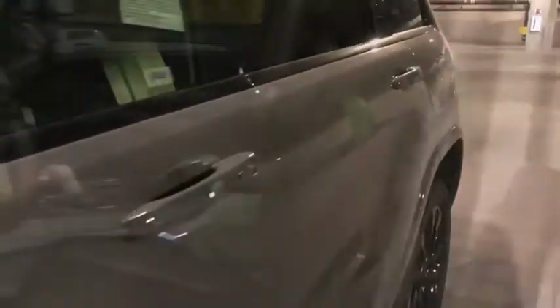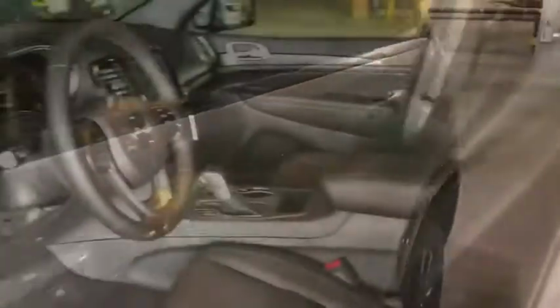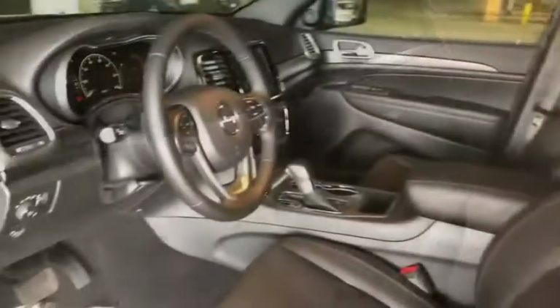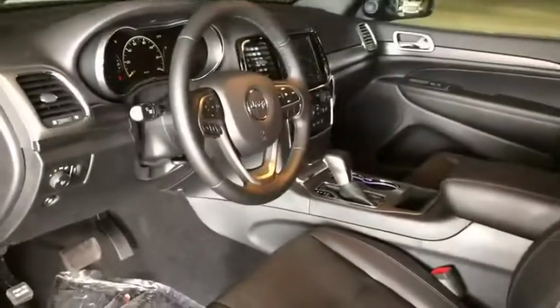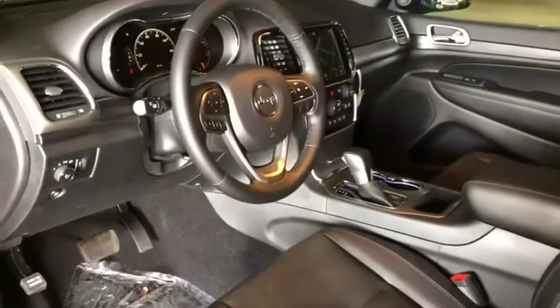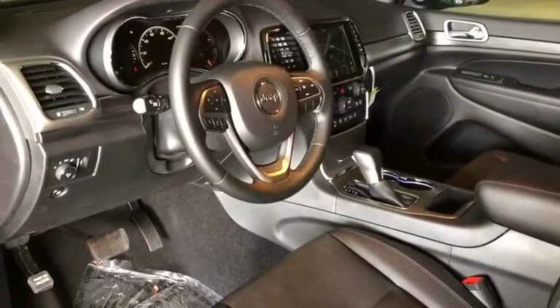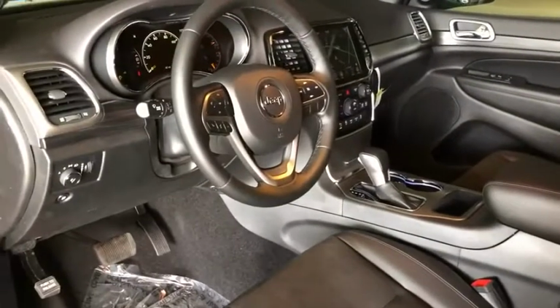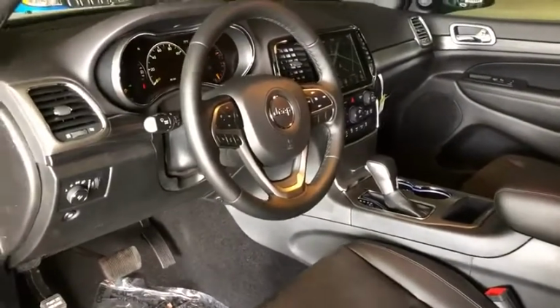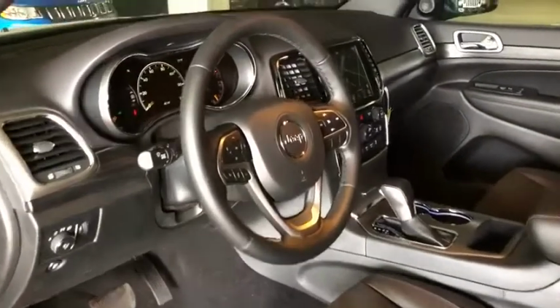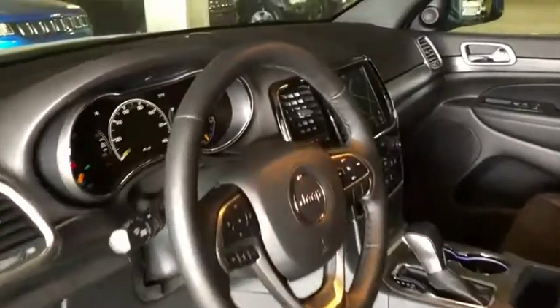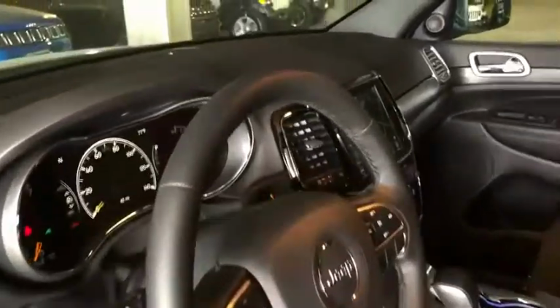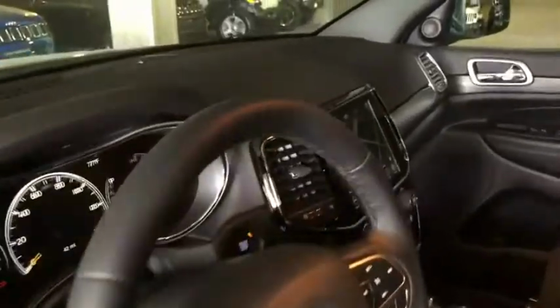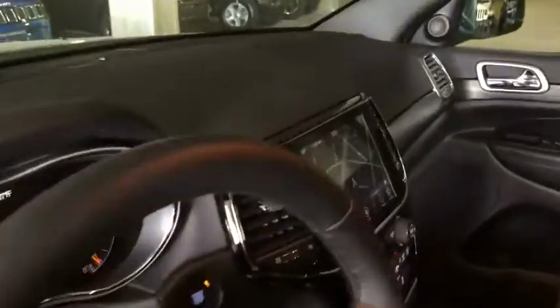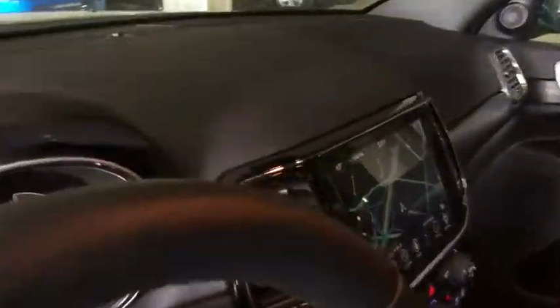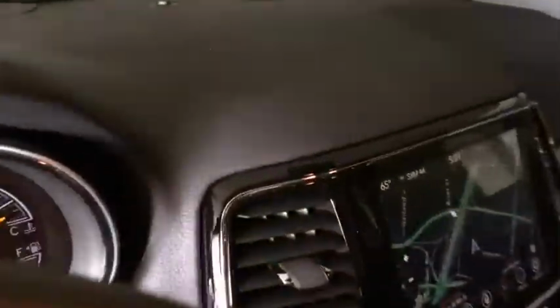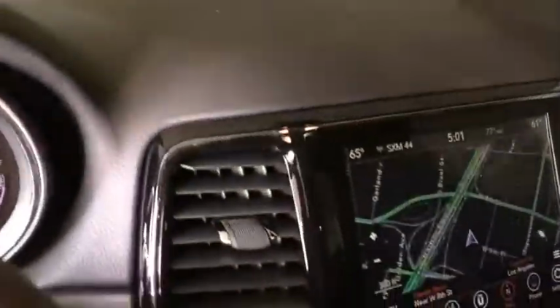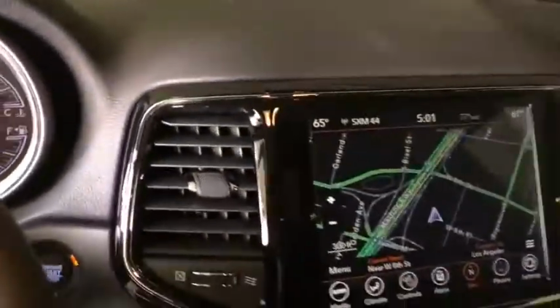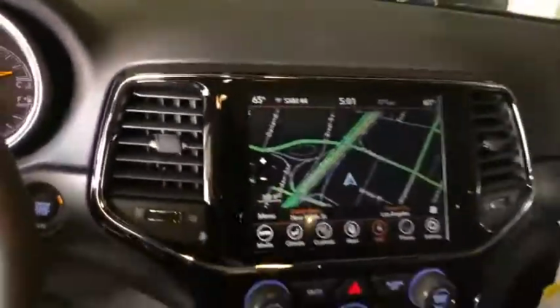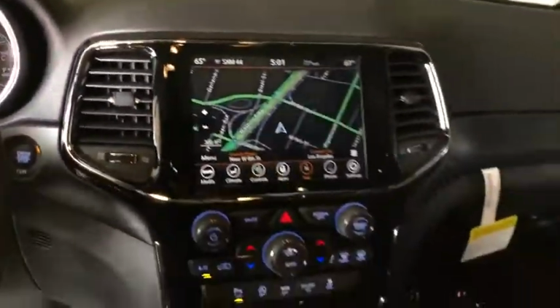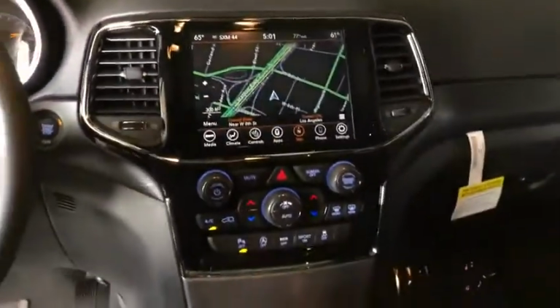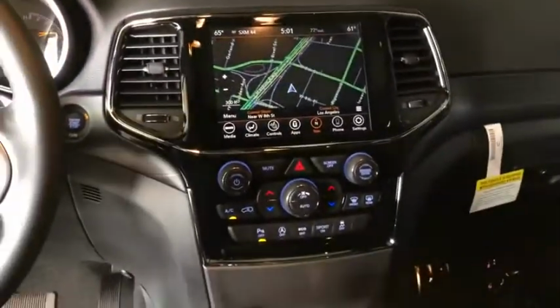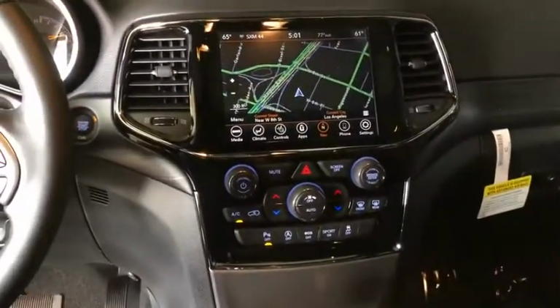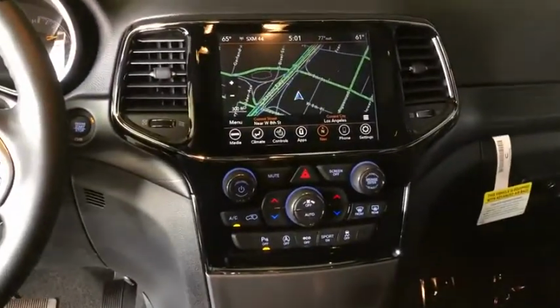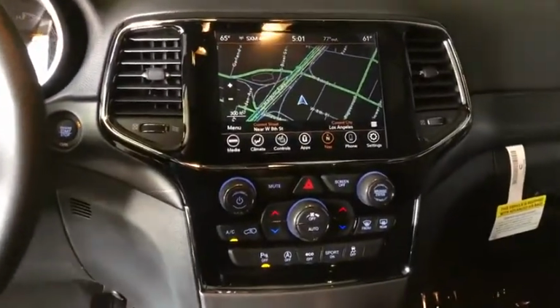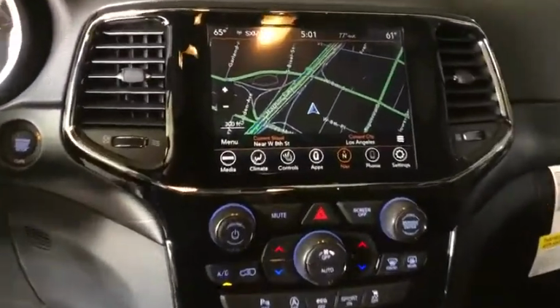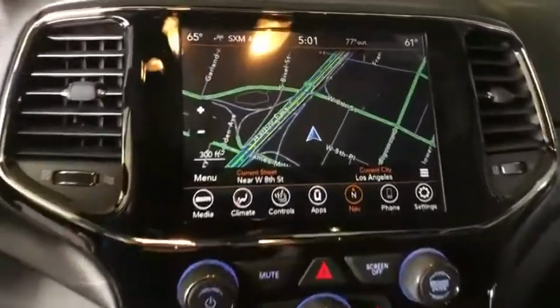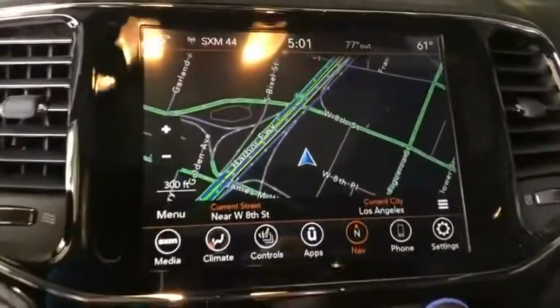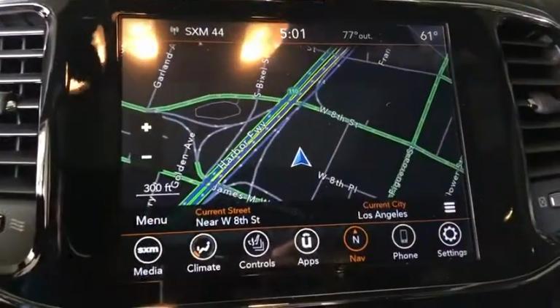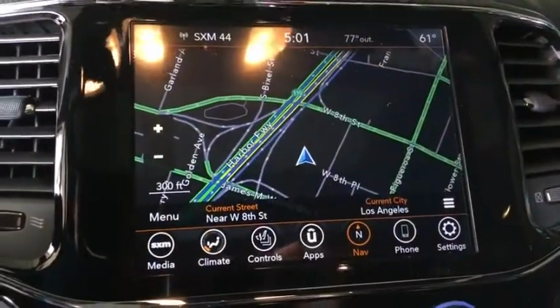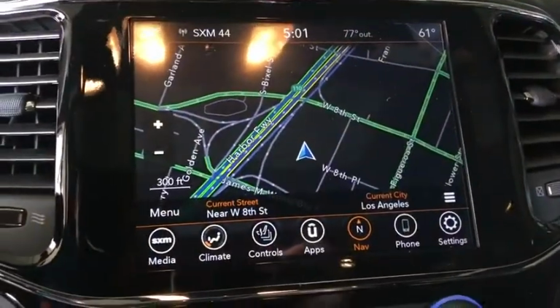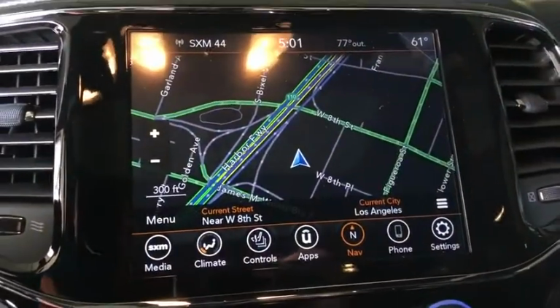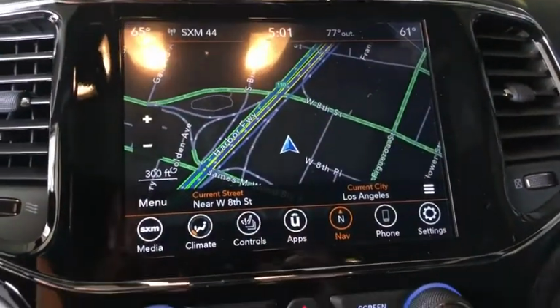Adjustable steering wheel, power steering, four-wheel disc brakes, keyless start, cruise control, floor mats, aluminum wheels, climate control, rear defrost.